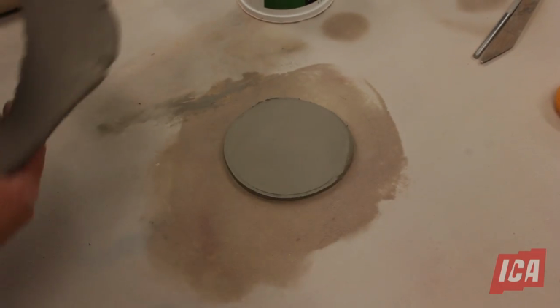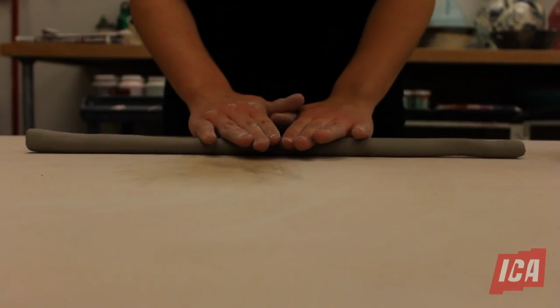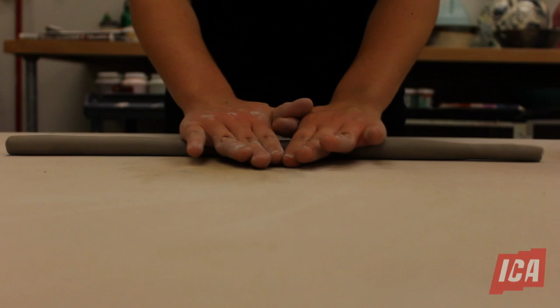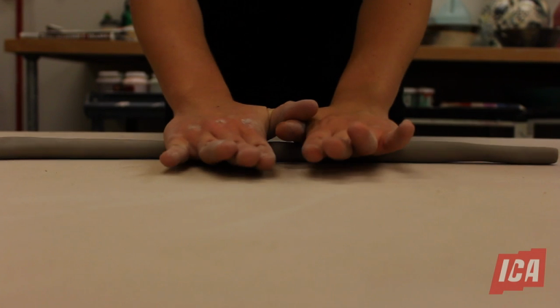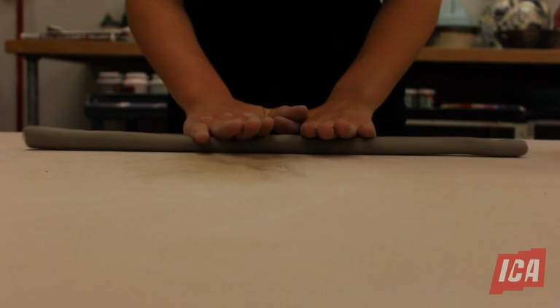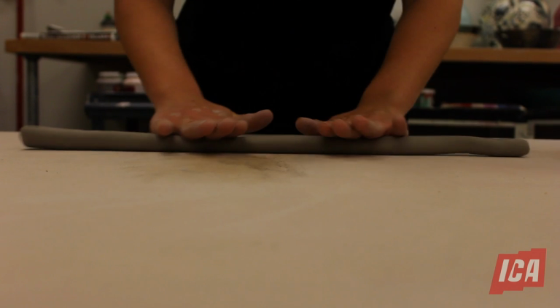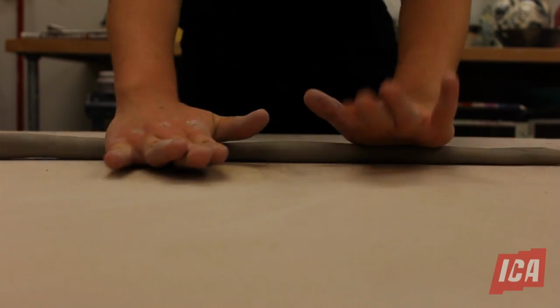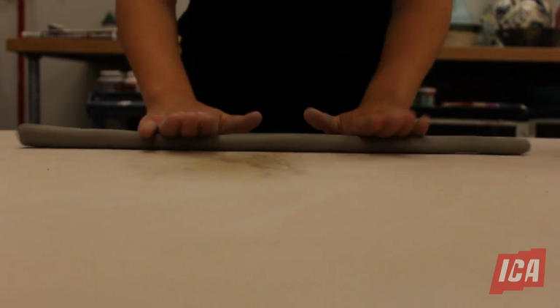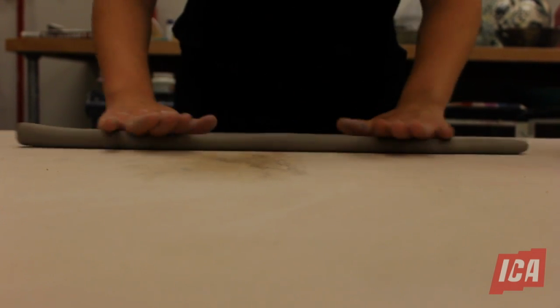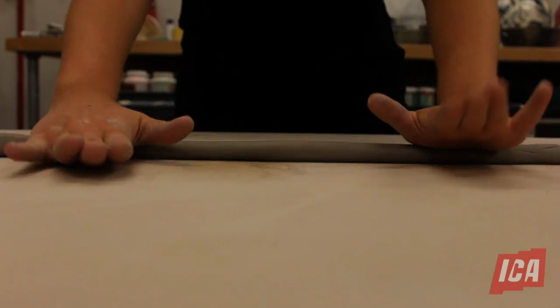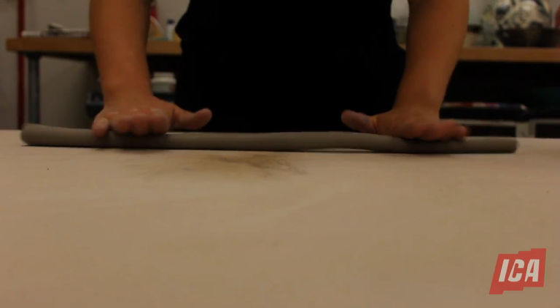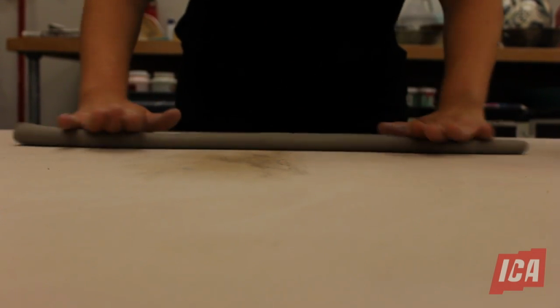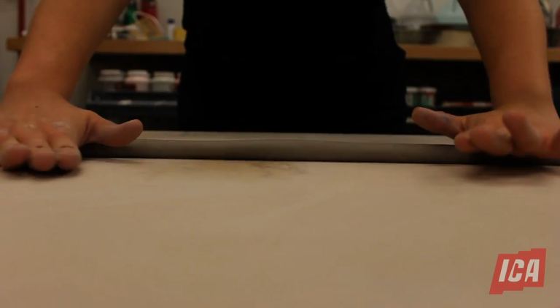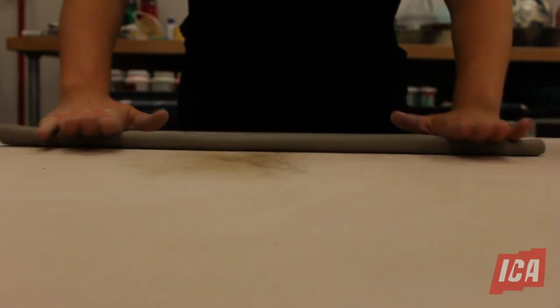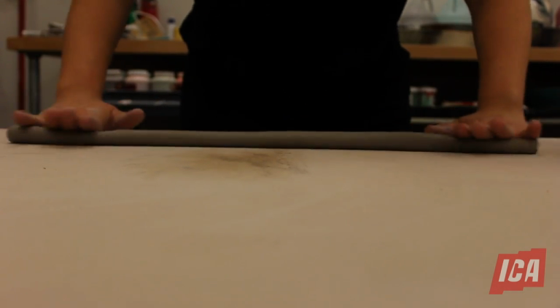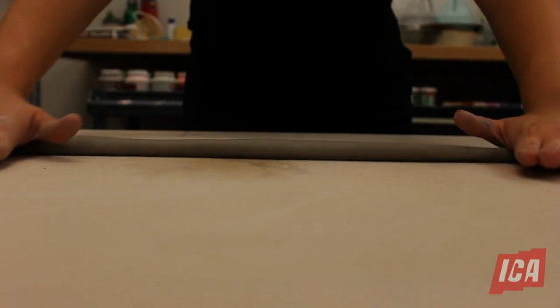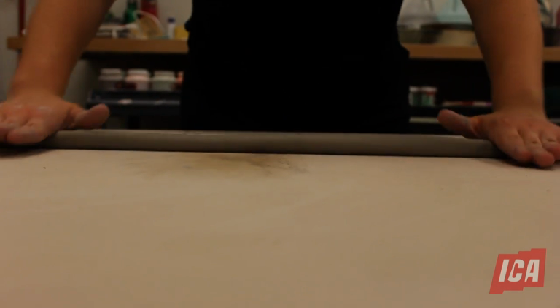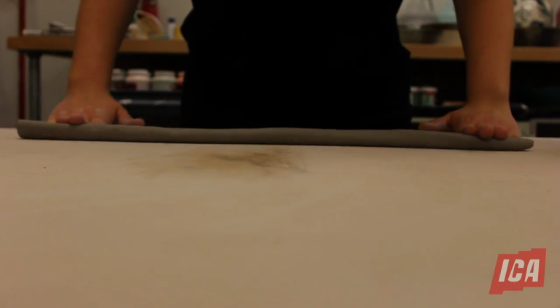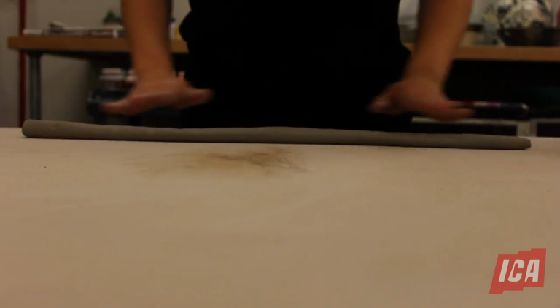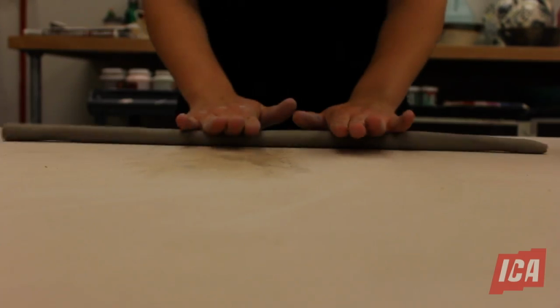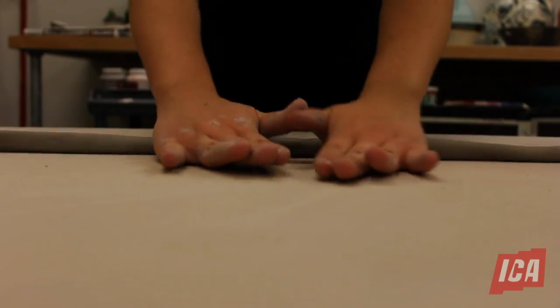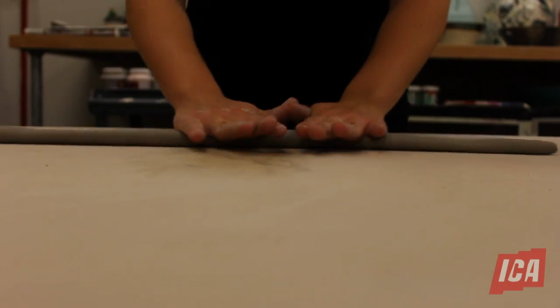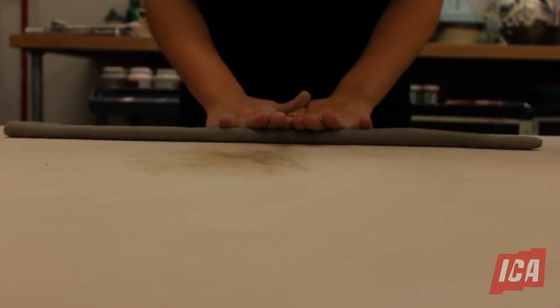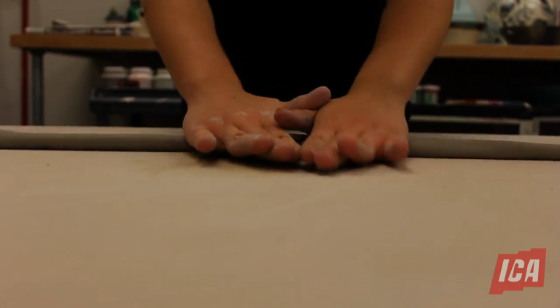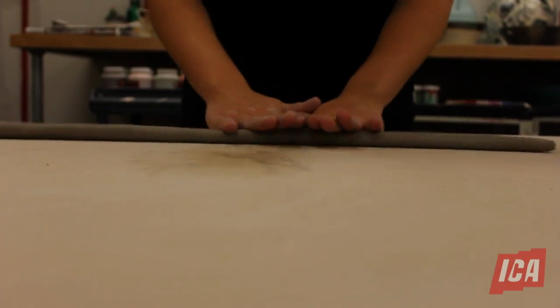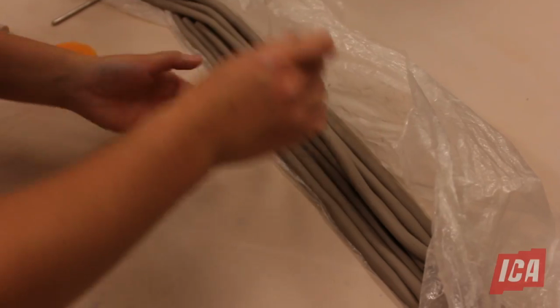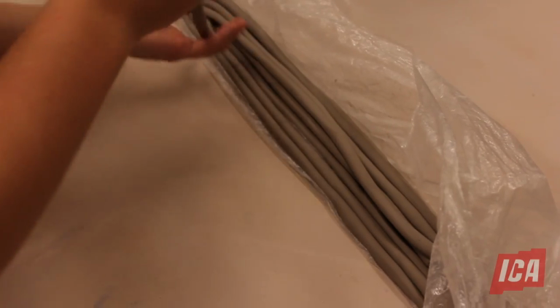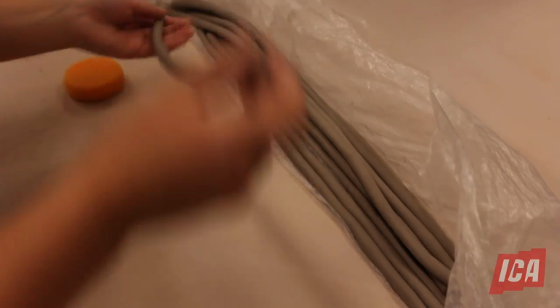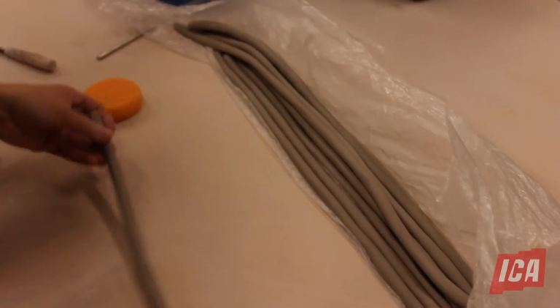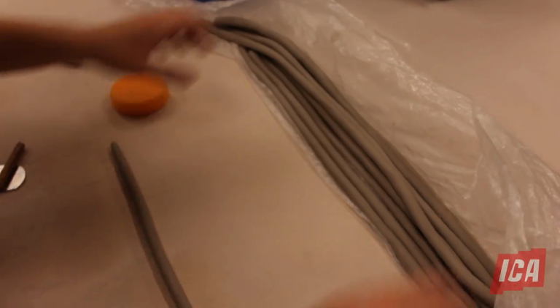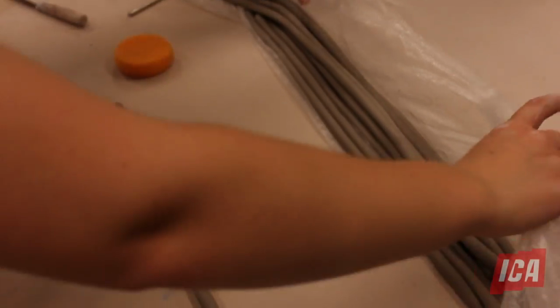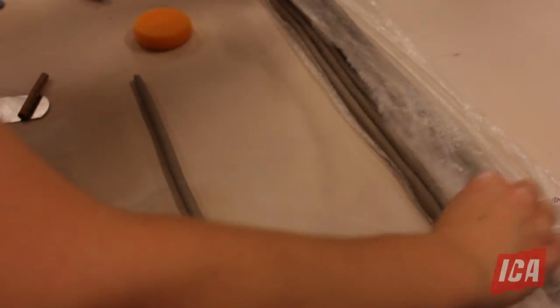To make the coils, roll the clay by working outward with both hands from the center. Complete this process repeatedly to make as many coils as you want to use before you start building.